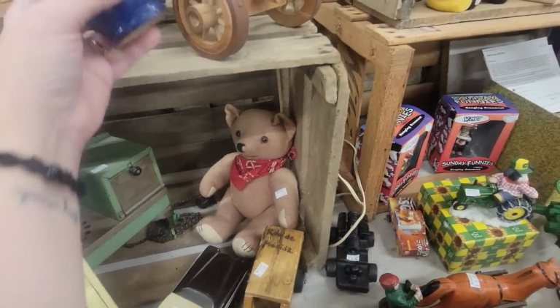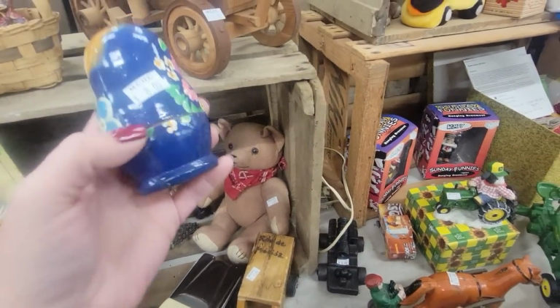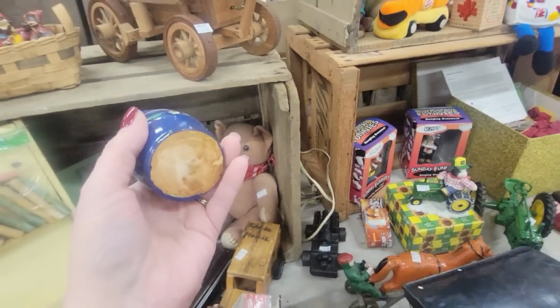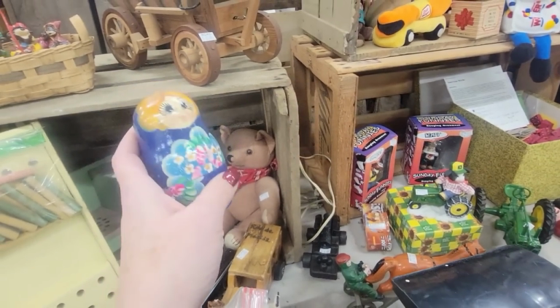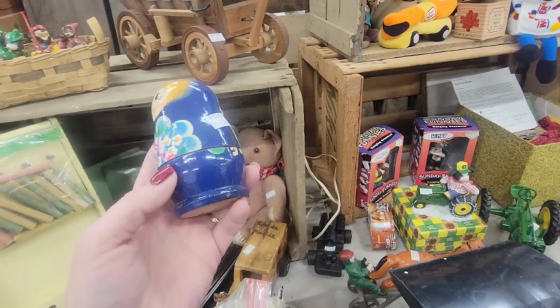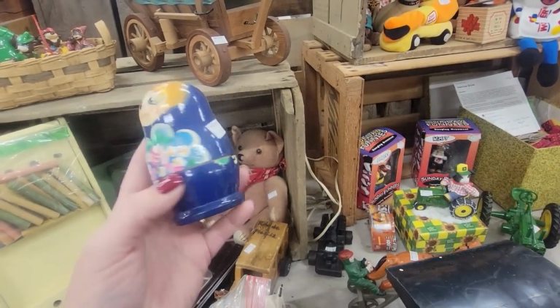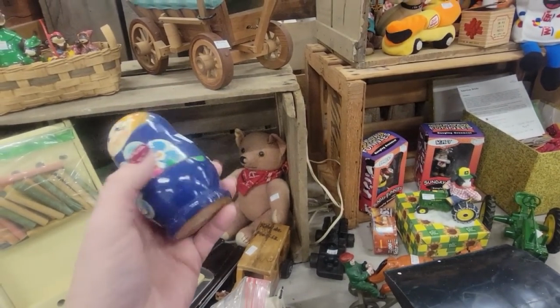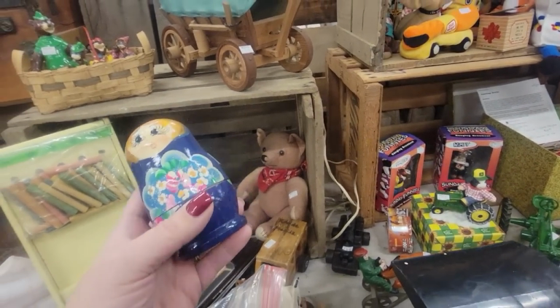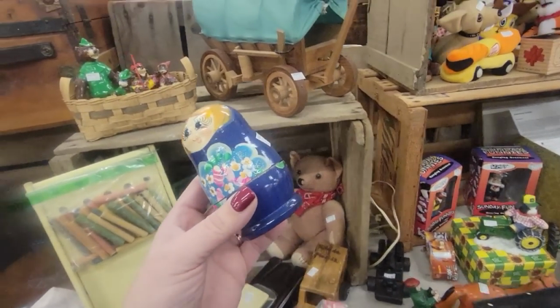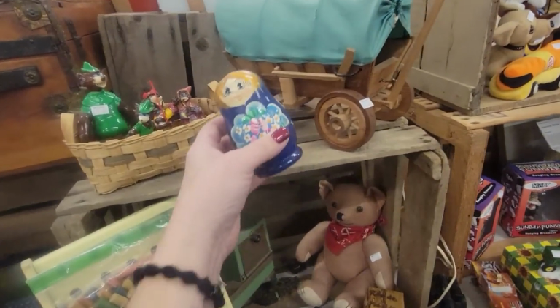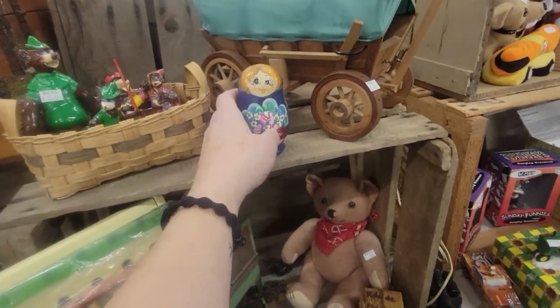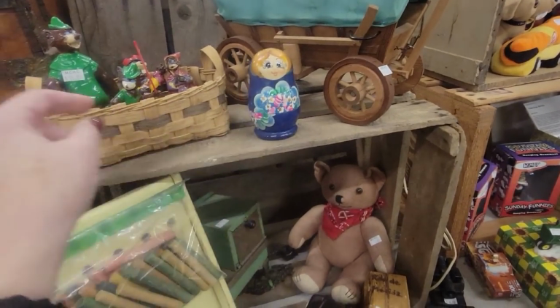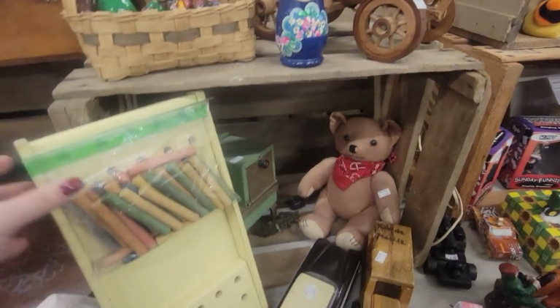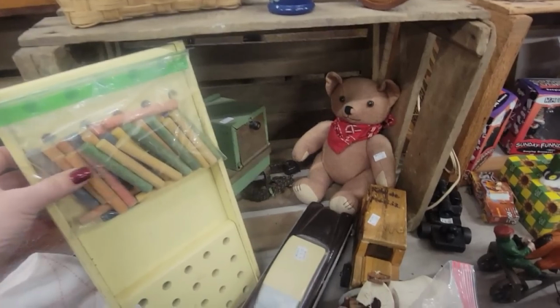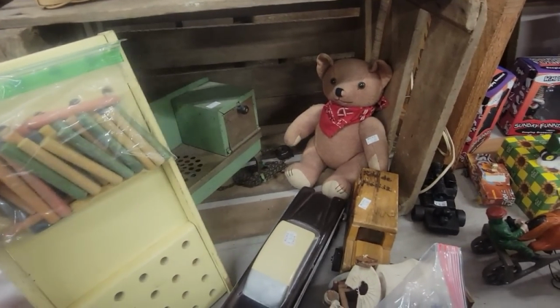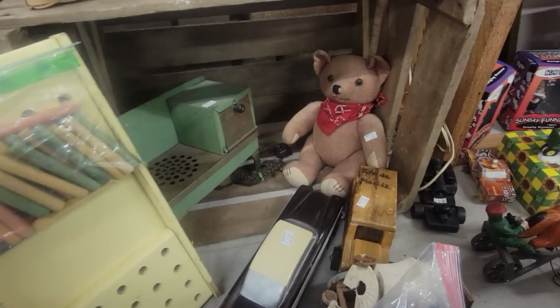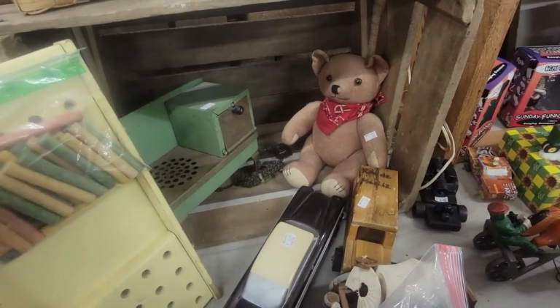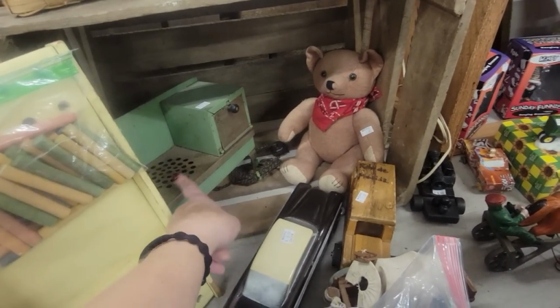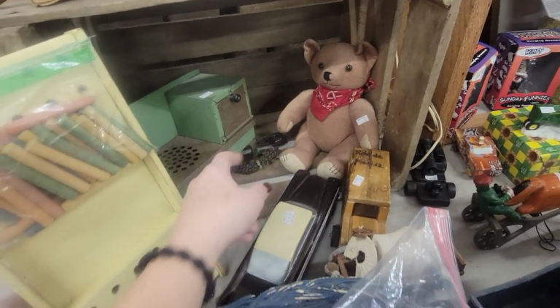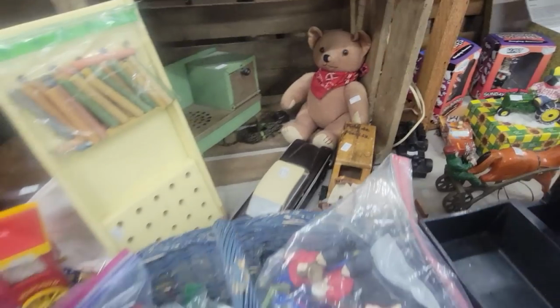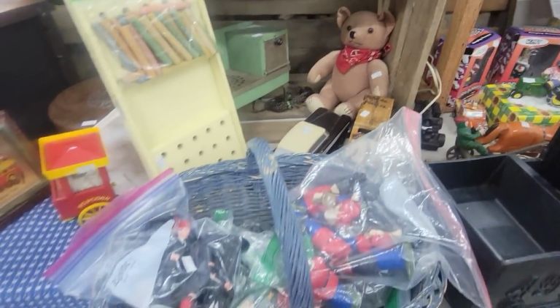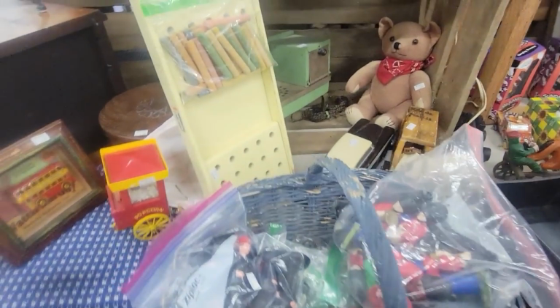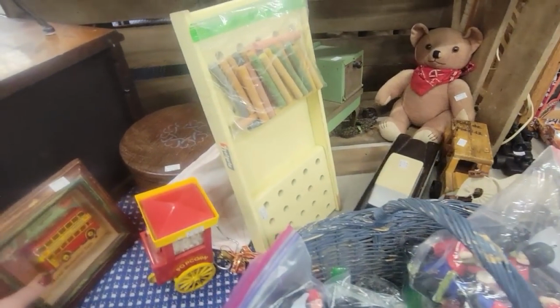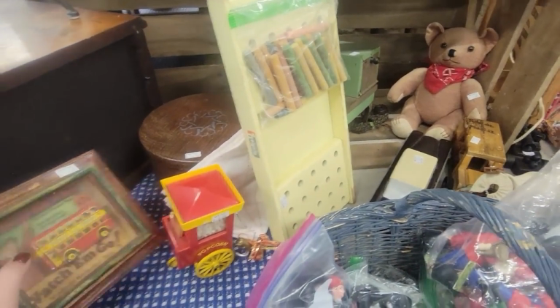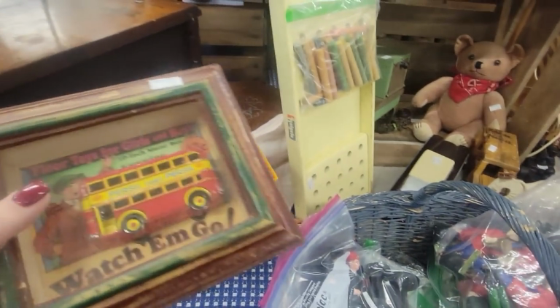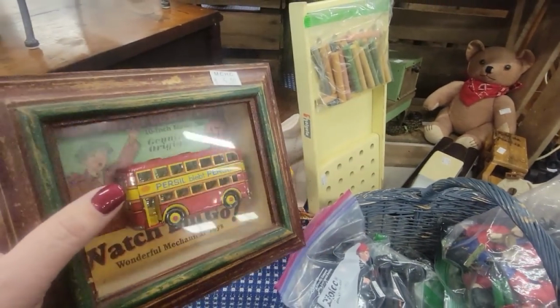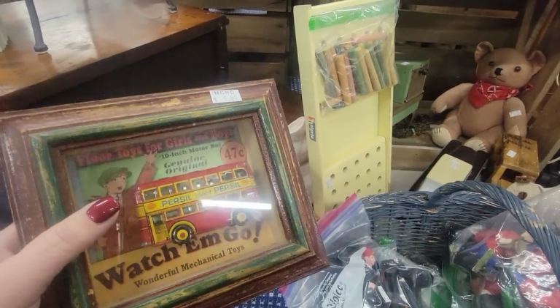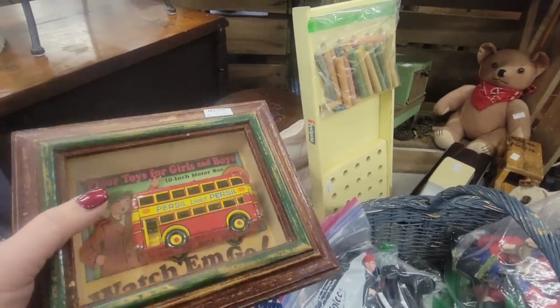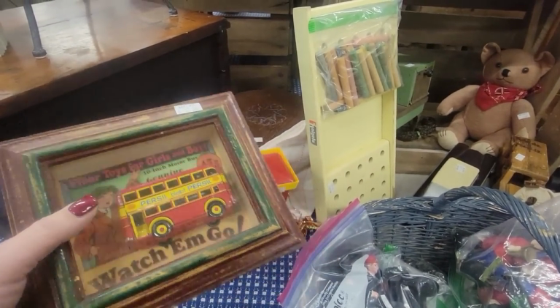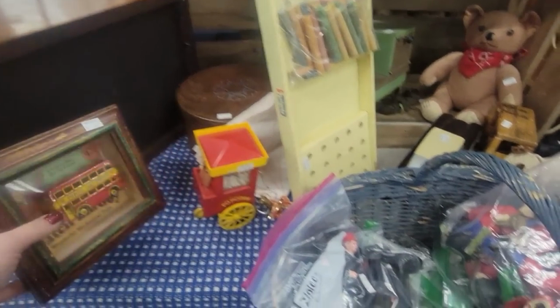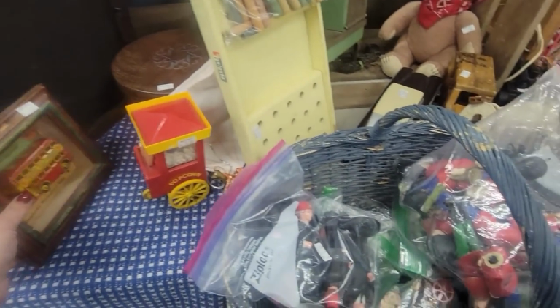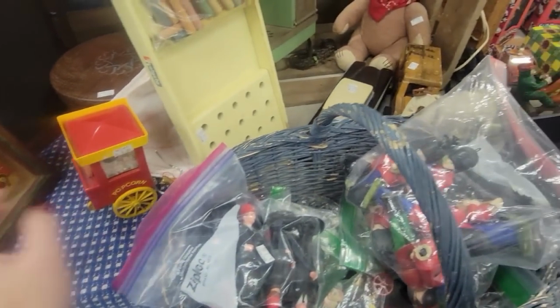Here's a little Russian nesting doll — she's $8. We've got Robin Hood. This little stove — I've sold those before. This is fun too. Little matchbox car.